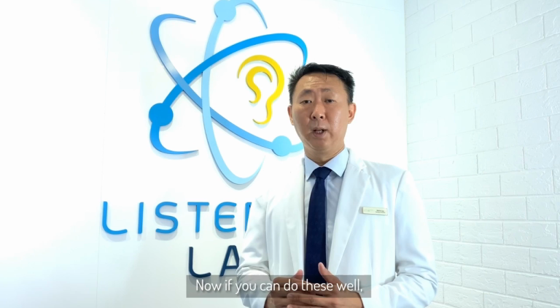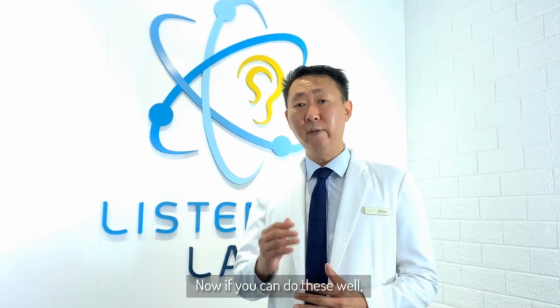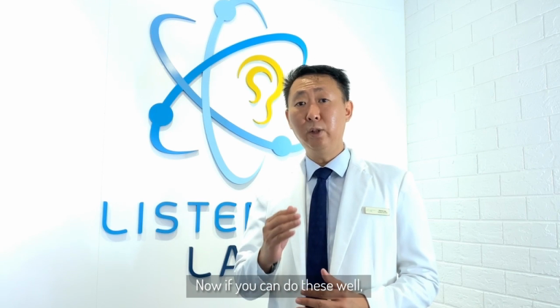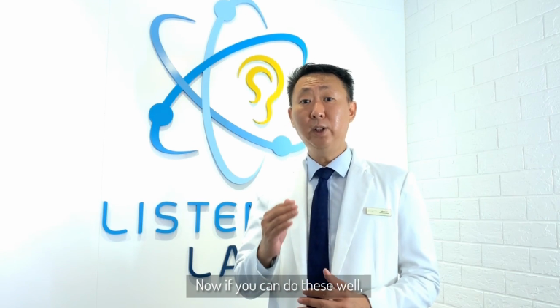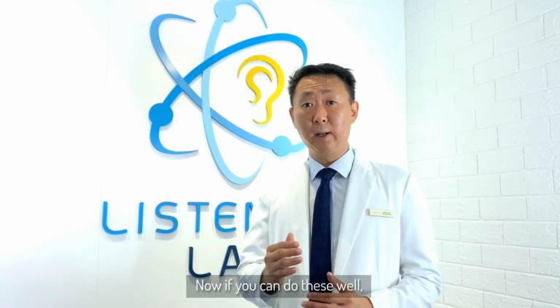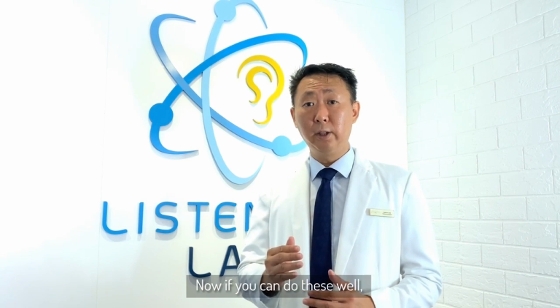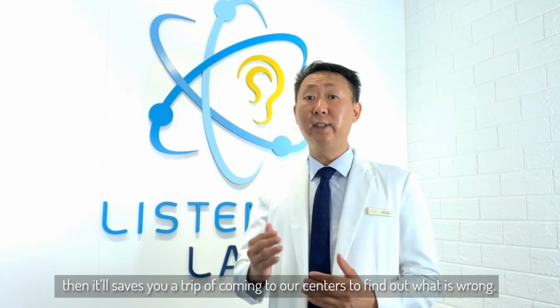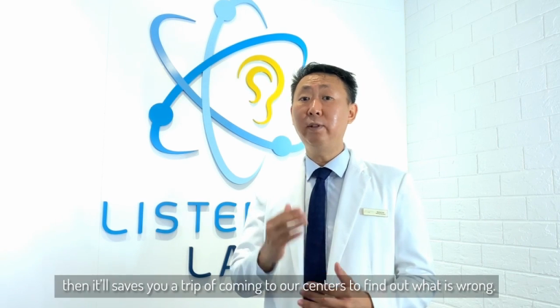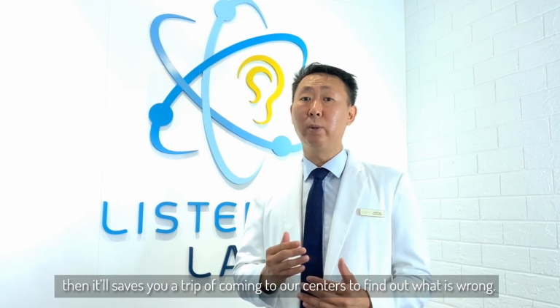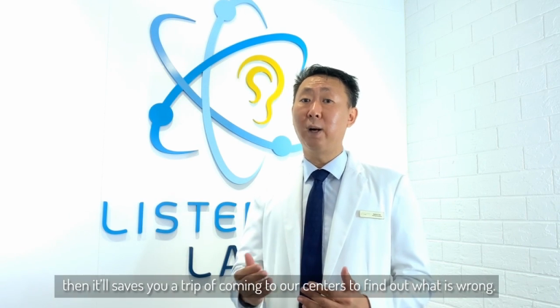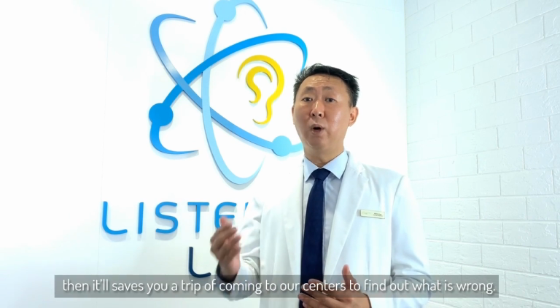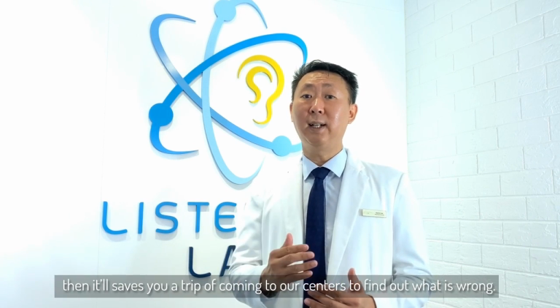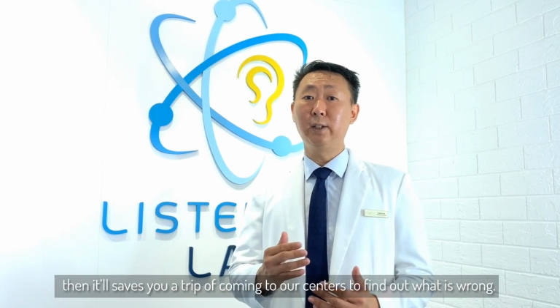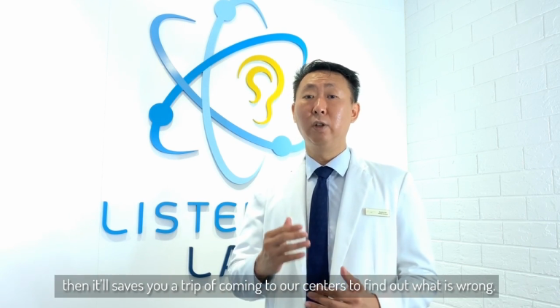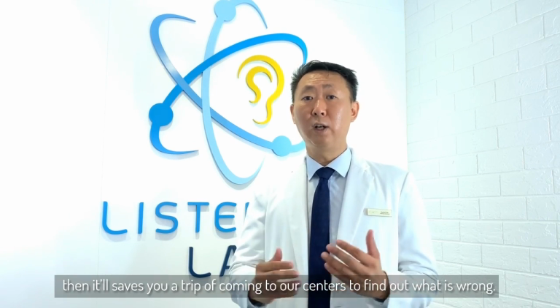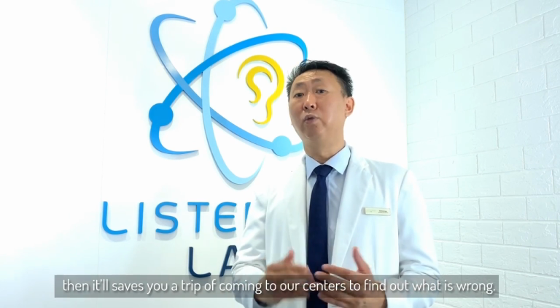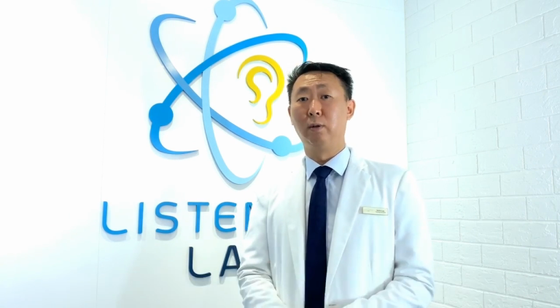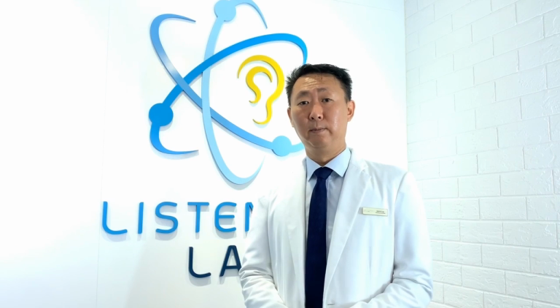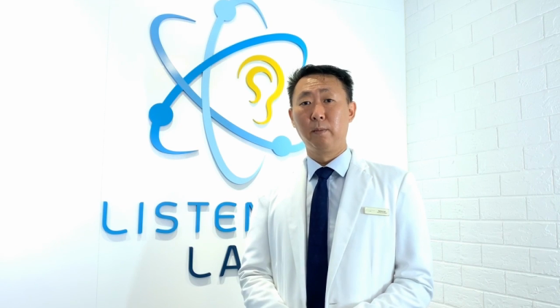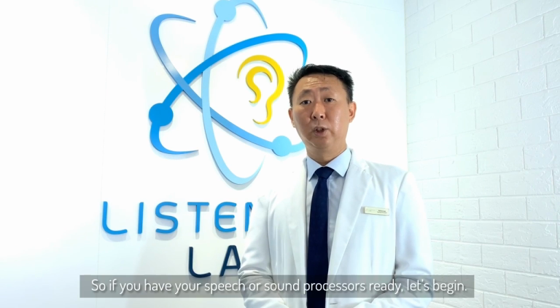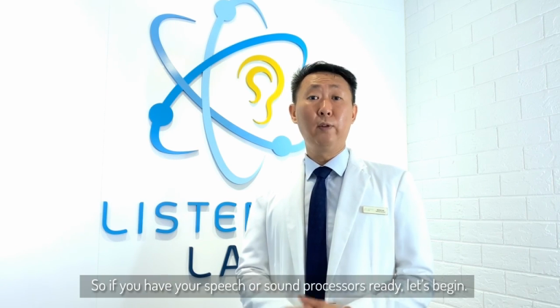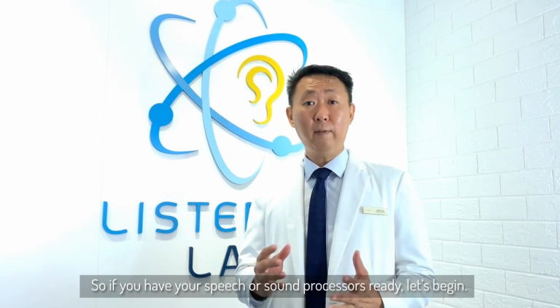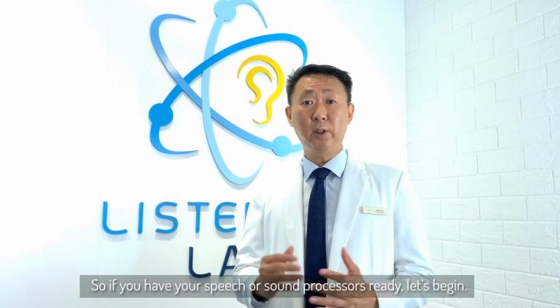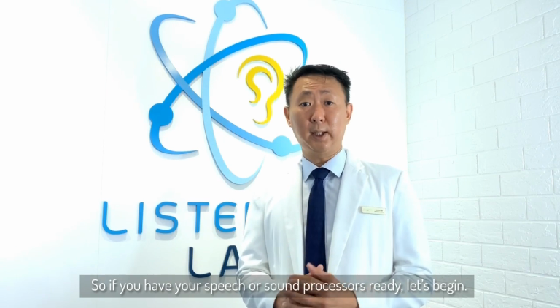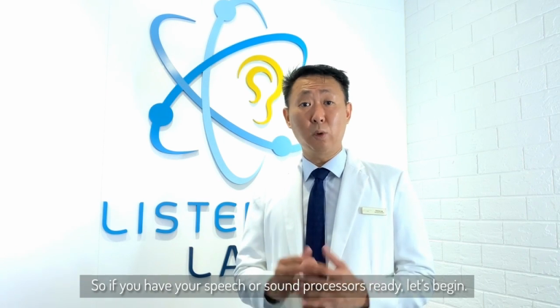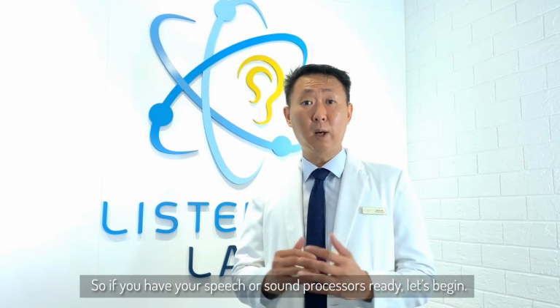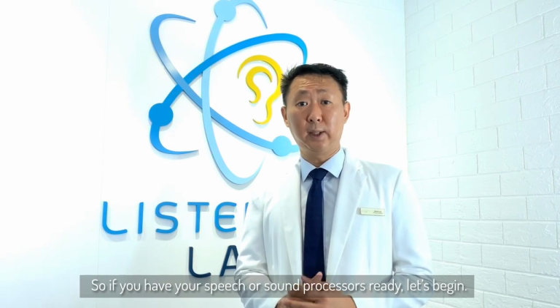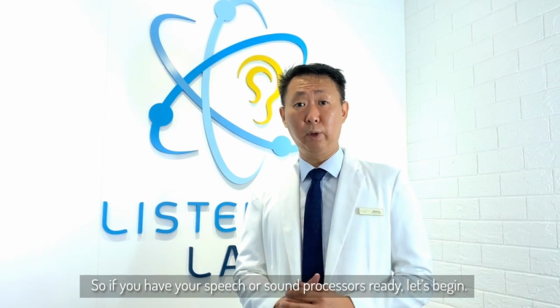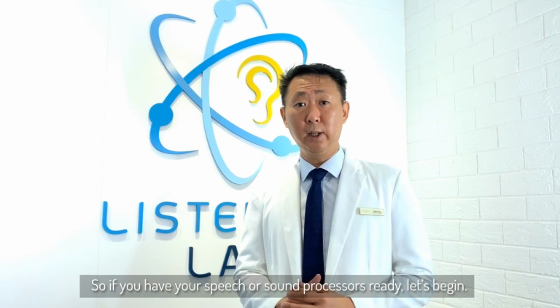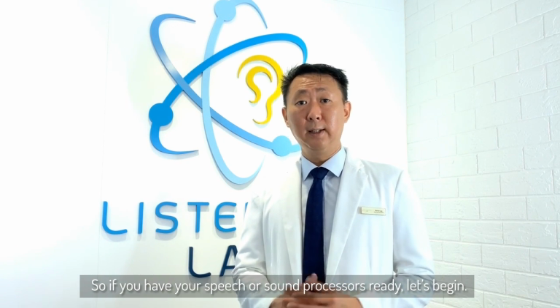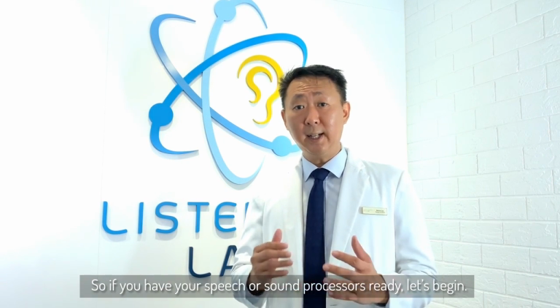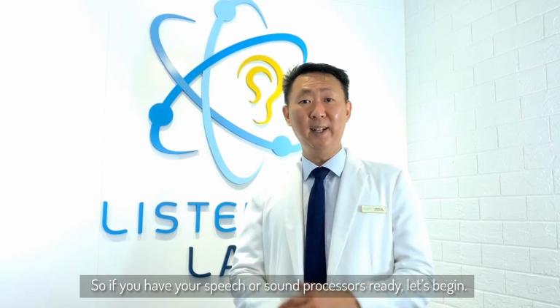Now if you can do these well, then it saves you a trip of coming to our centres to find out what's wrong. So if you have your speech processors or sound processors ready, then let's begin.